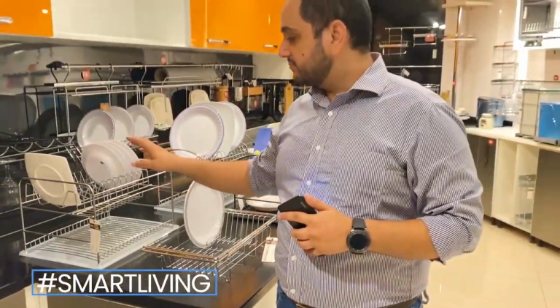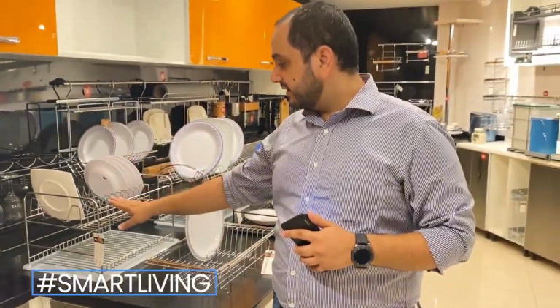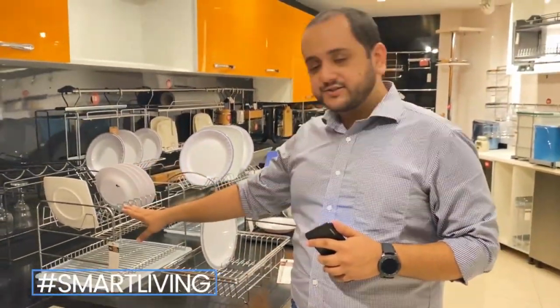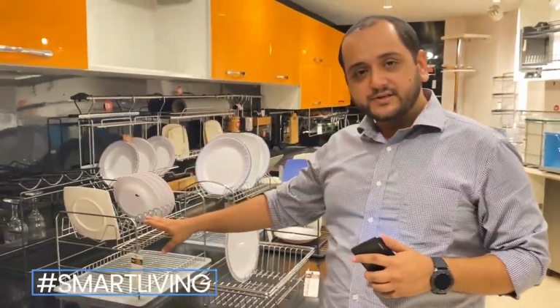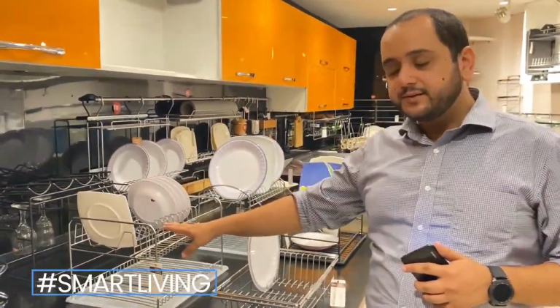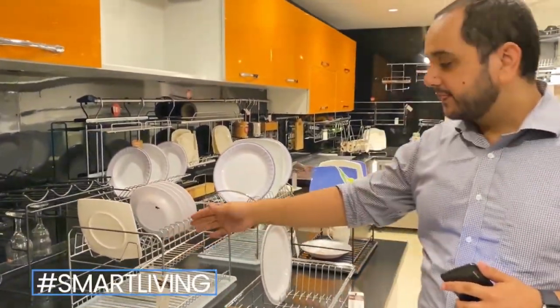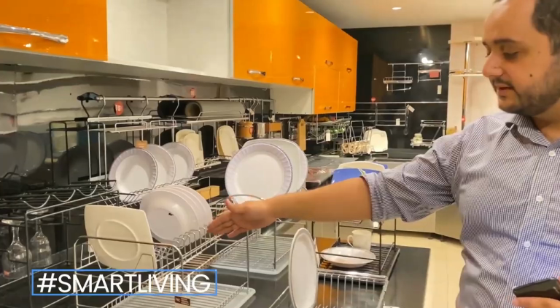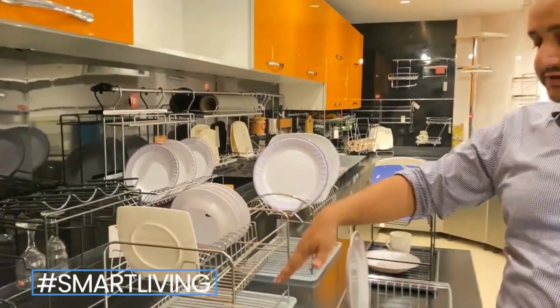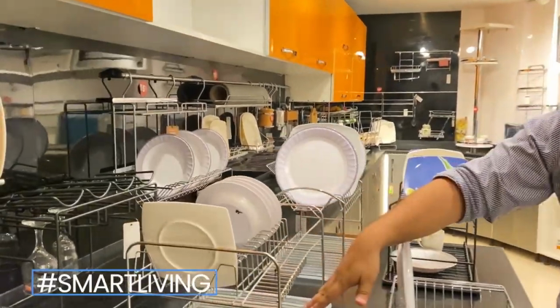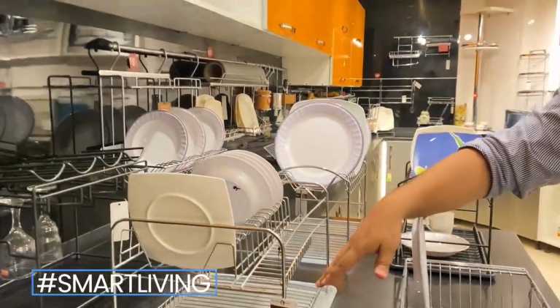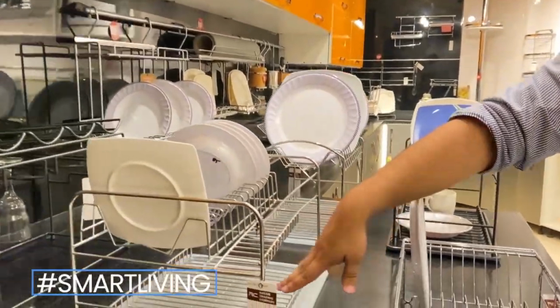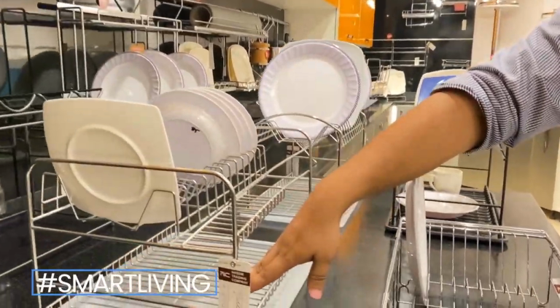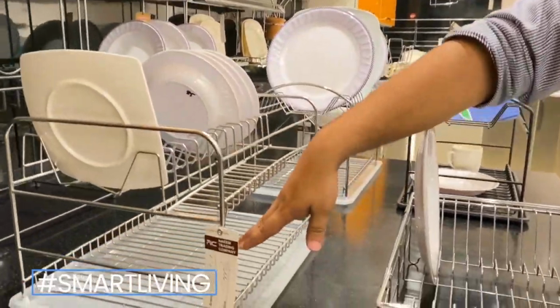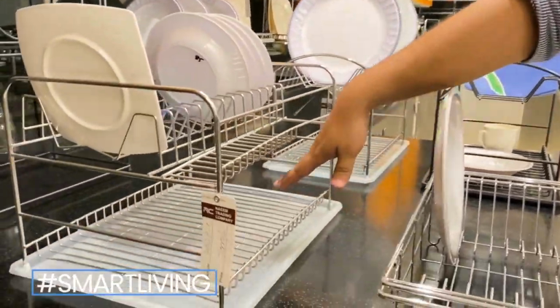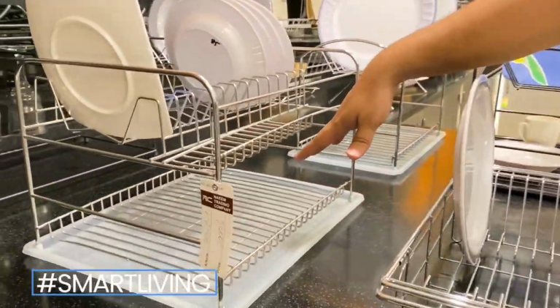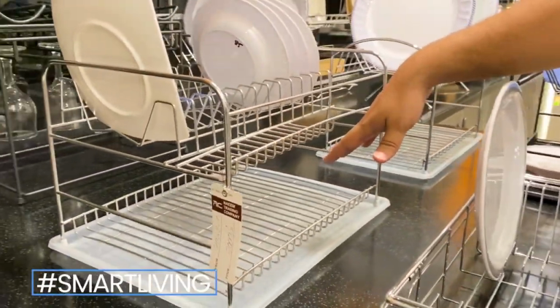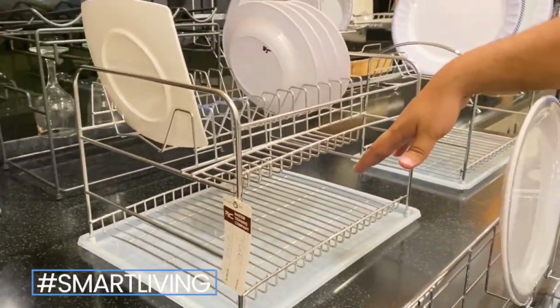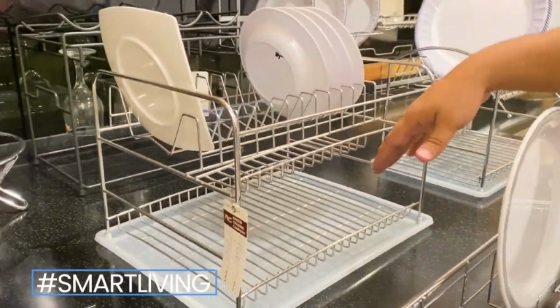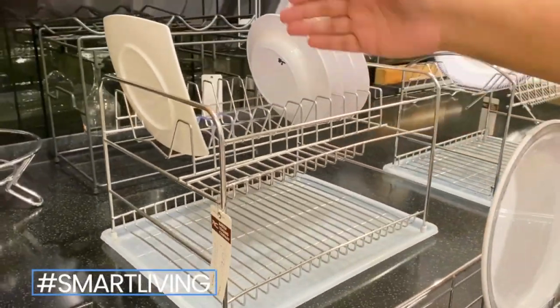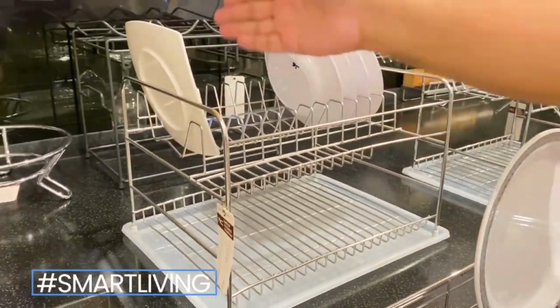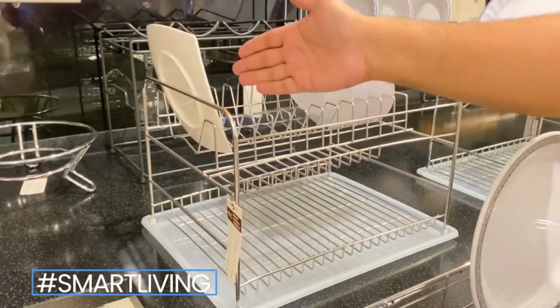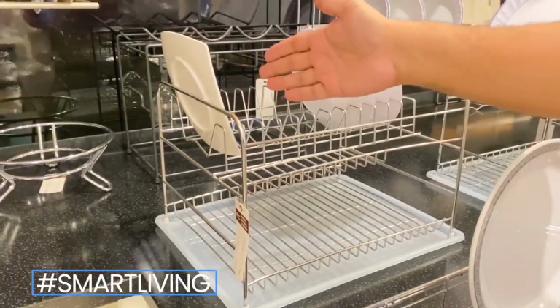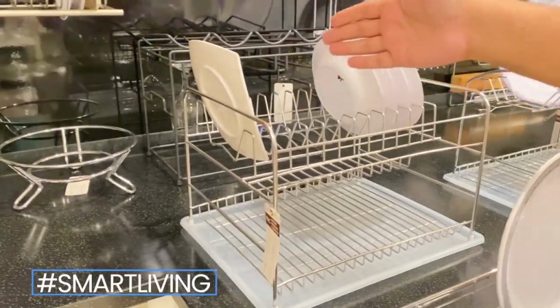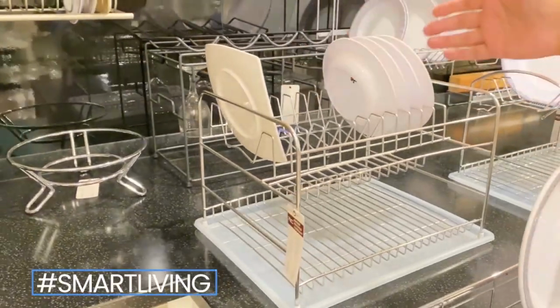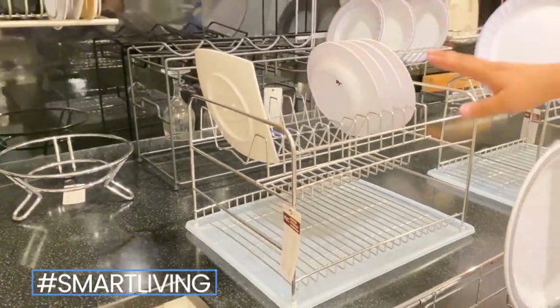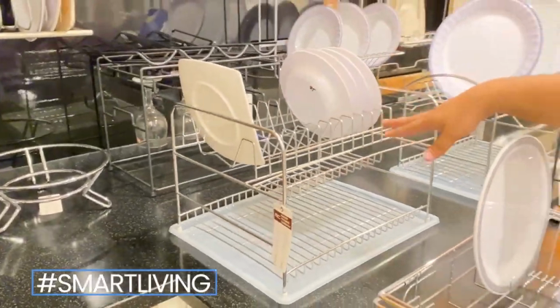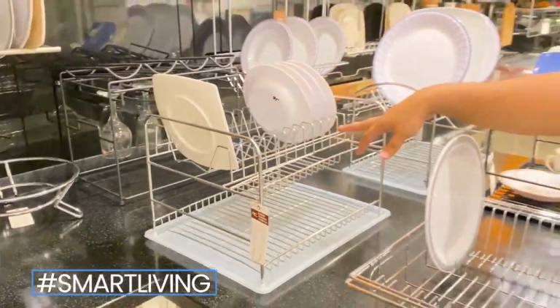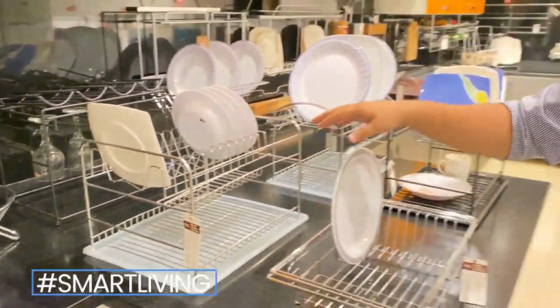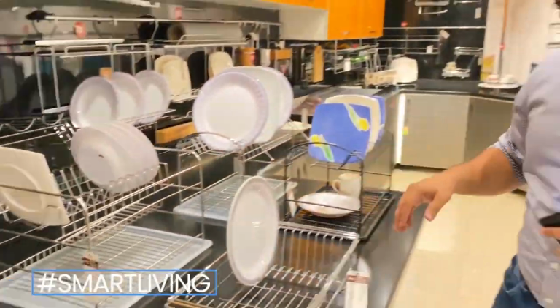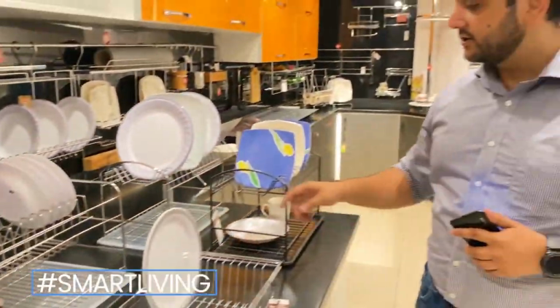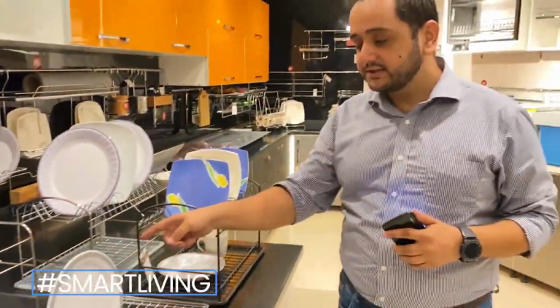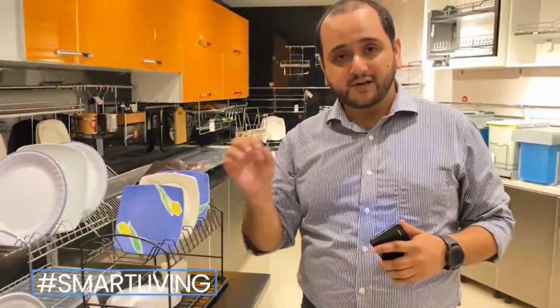This plate rack, as you can see, has two sections. You can keep cups and dry spoons, etc. It has 12 plates capacity, and it is again in stainless steel. It comes with a tray.